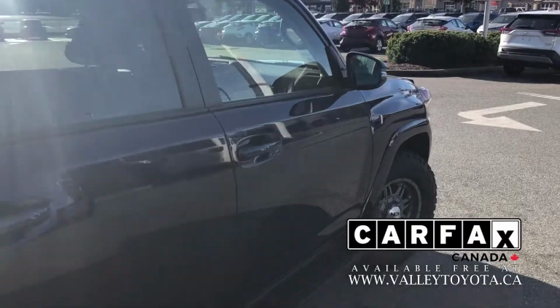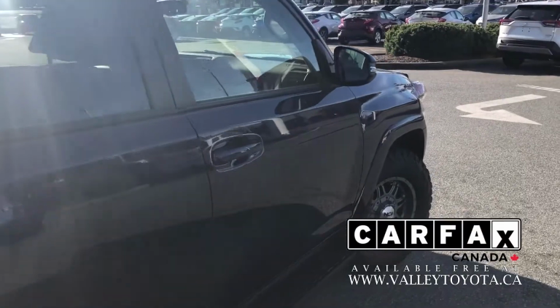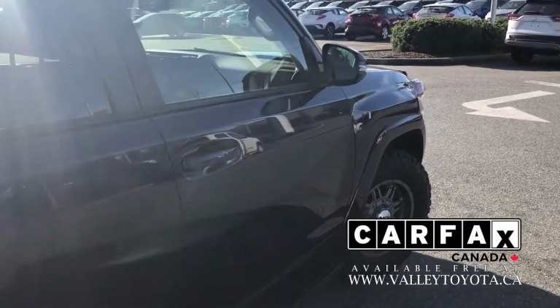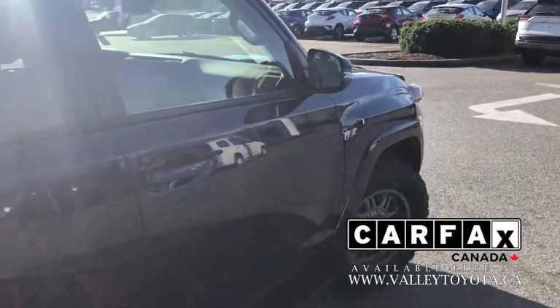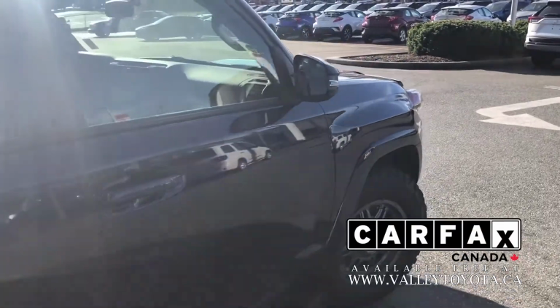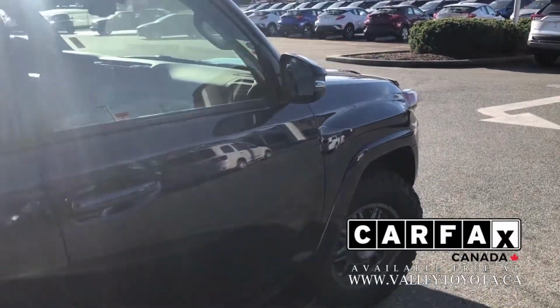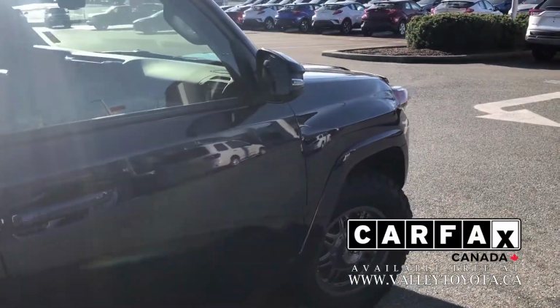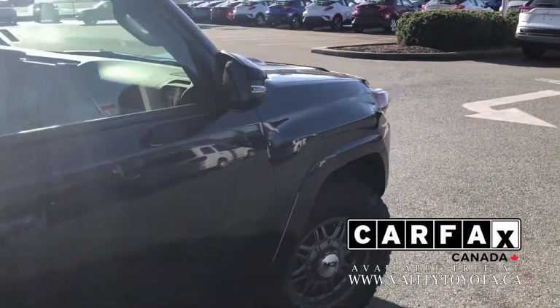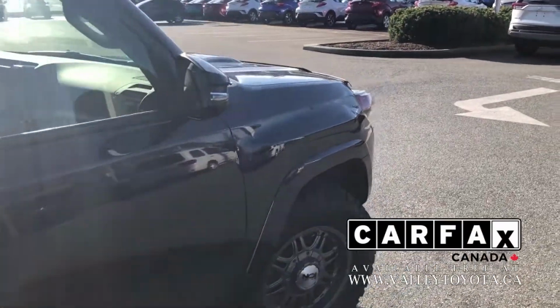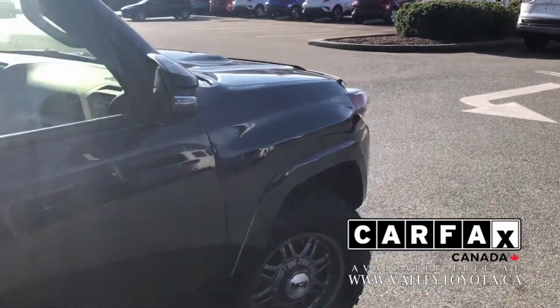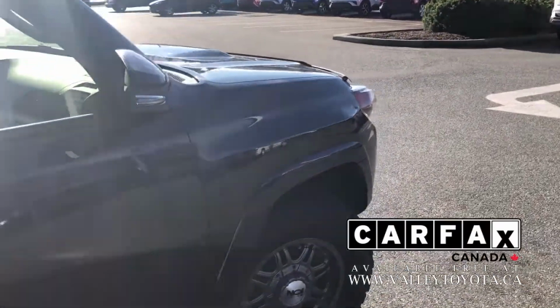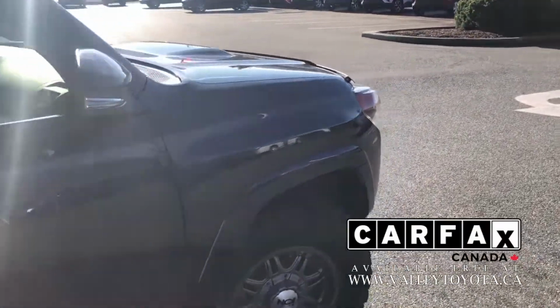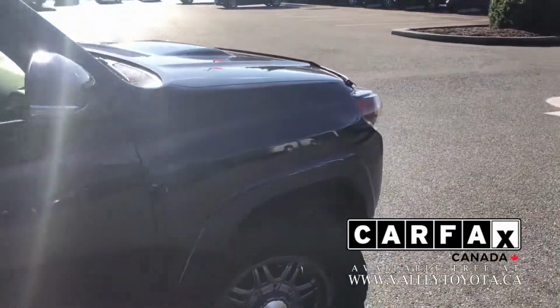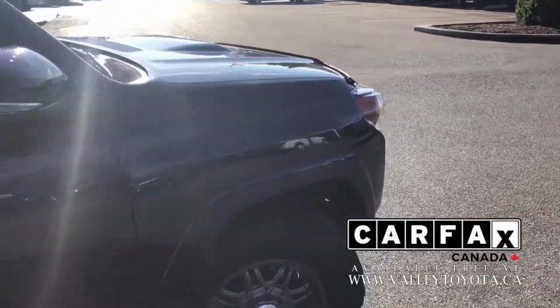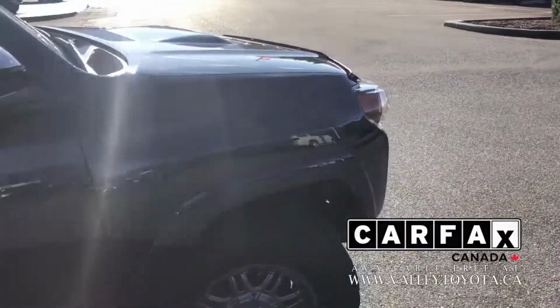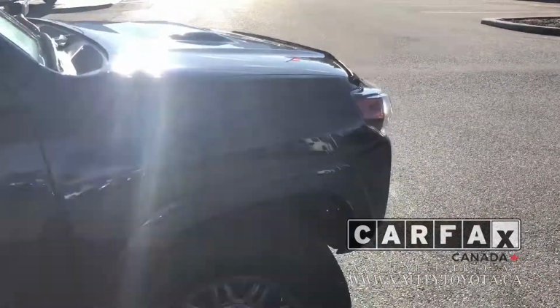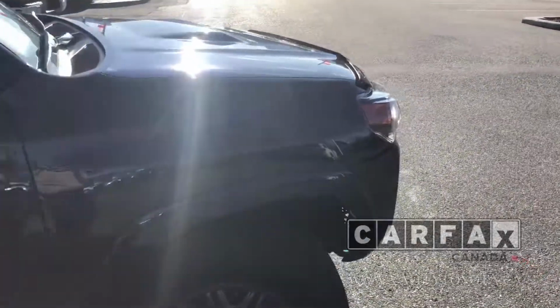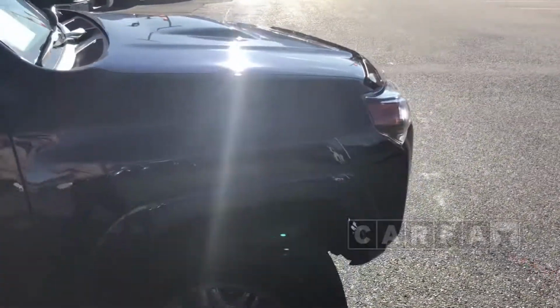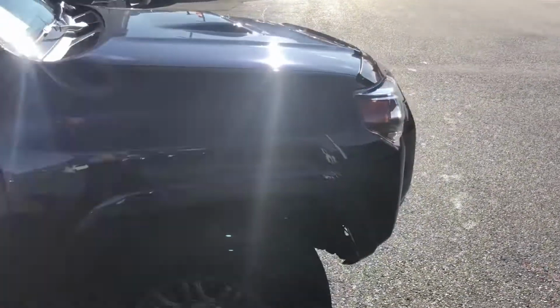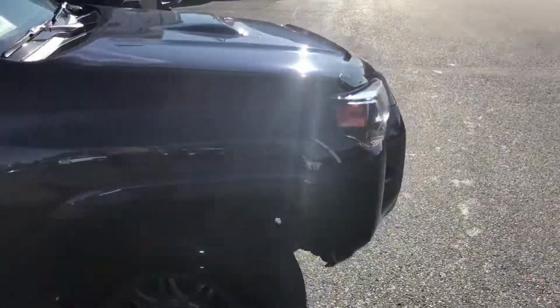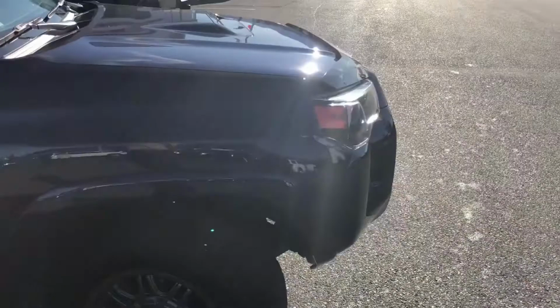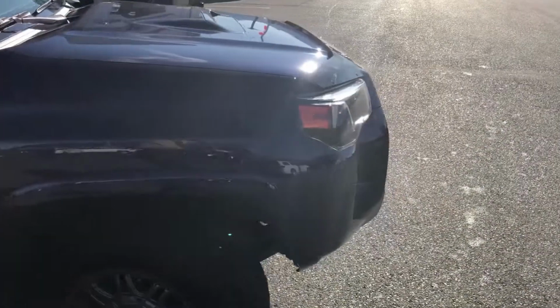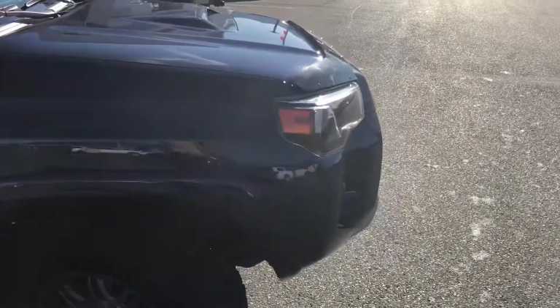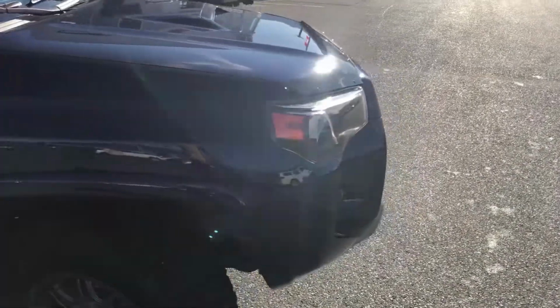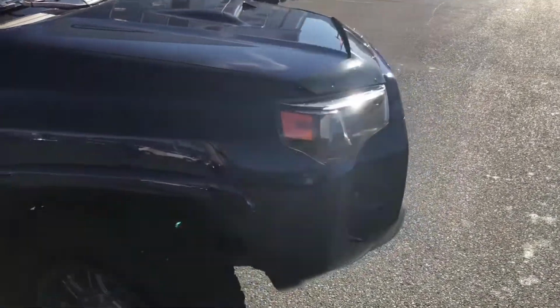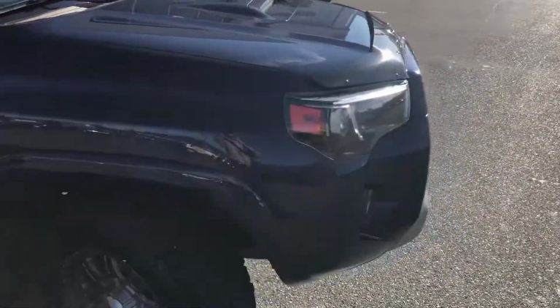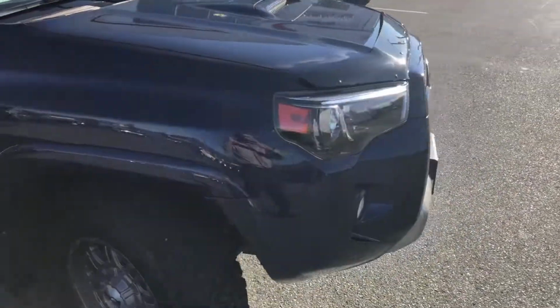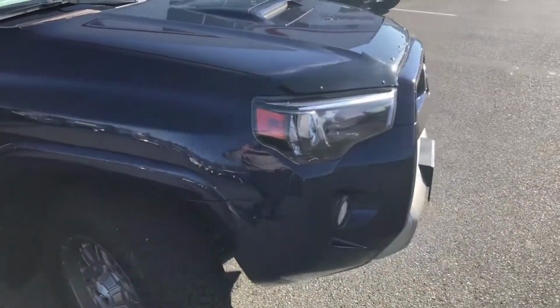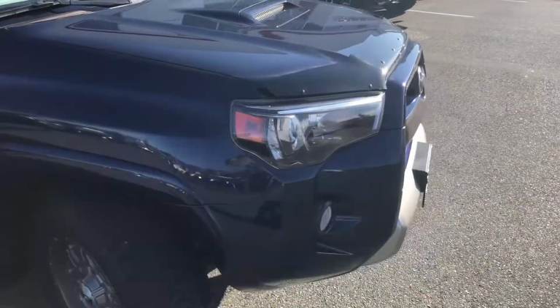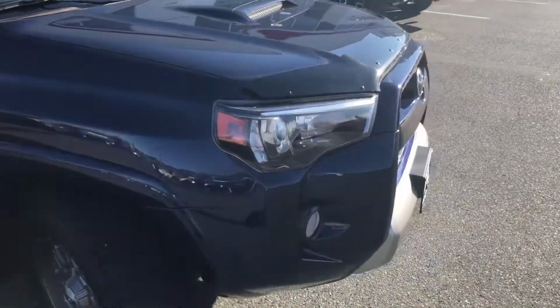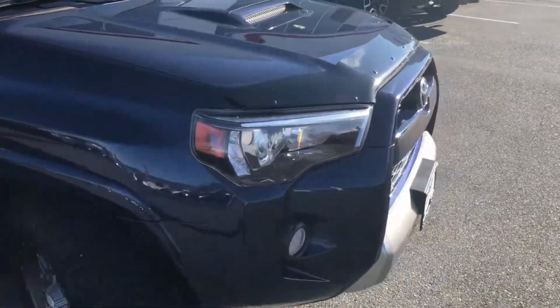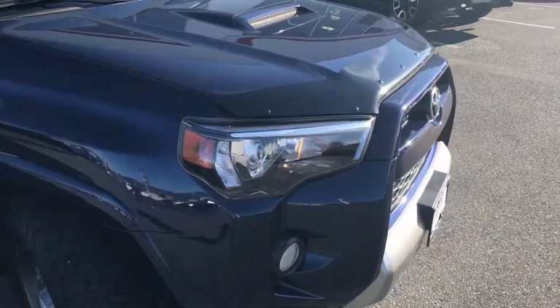If you're not already at ValleyToyota.ca, check that out. Just click on the listing for this 2017 4Runner and you'll get access to that Carfax report free of charge.